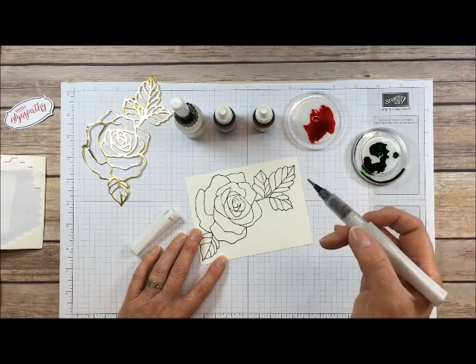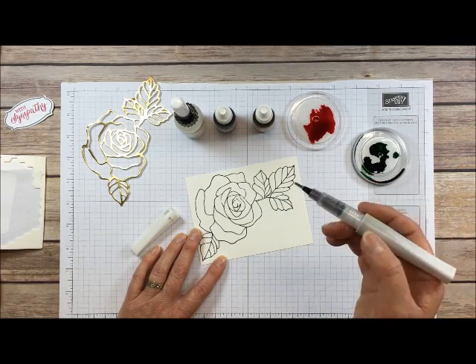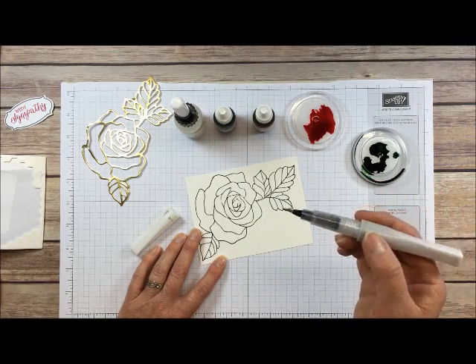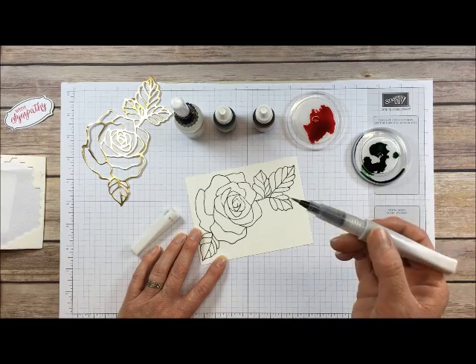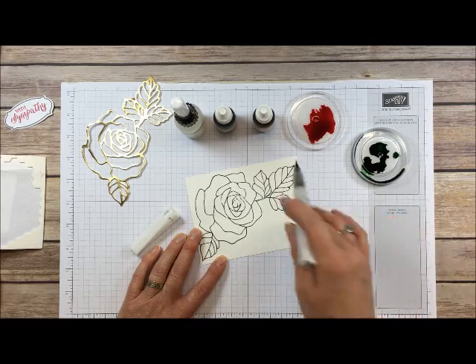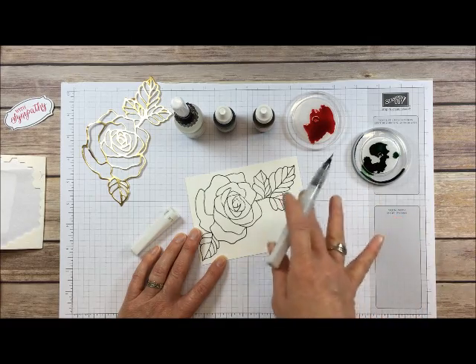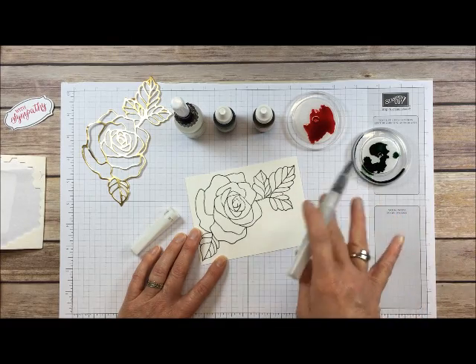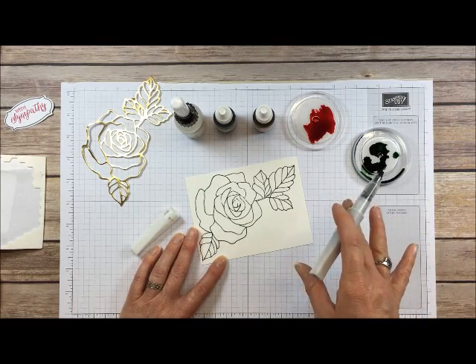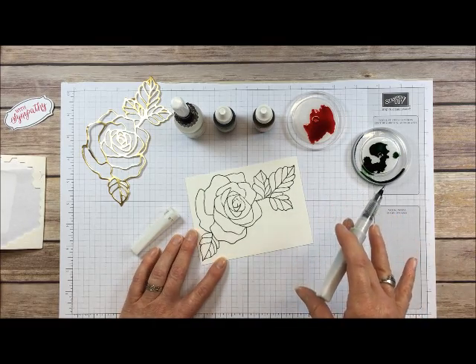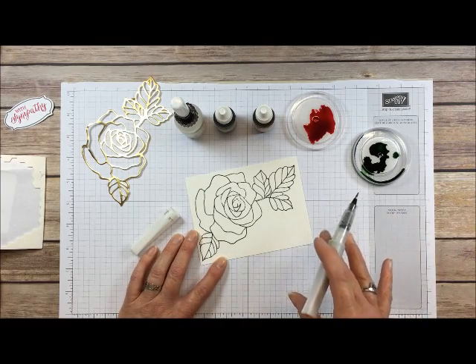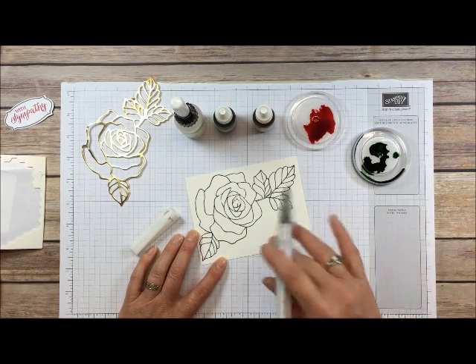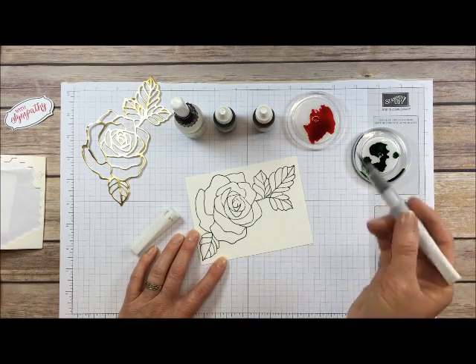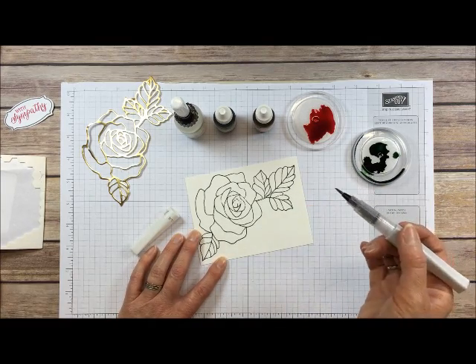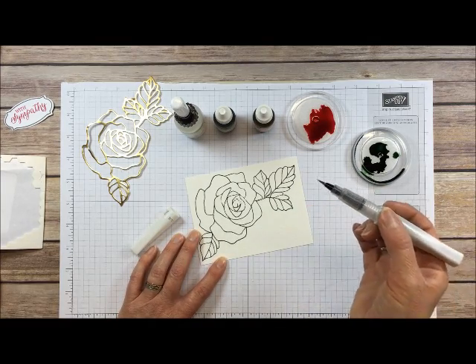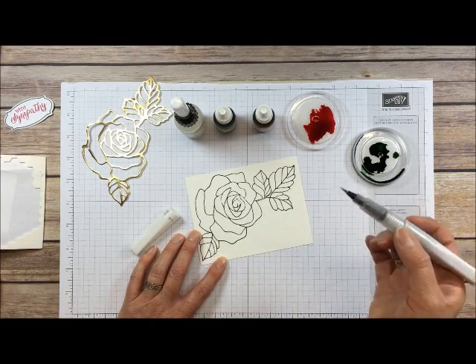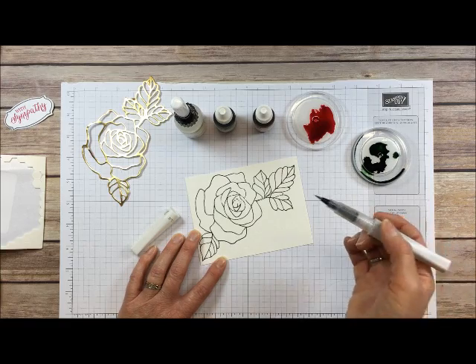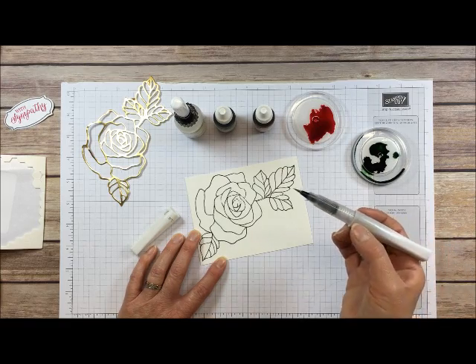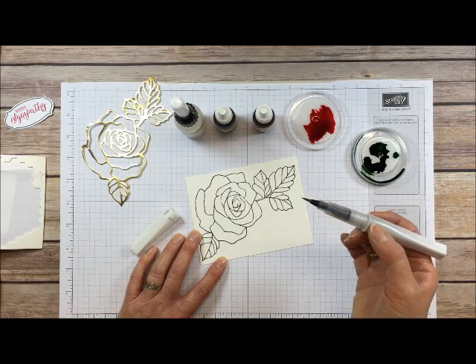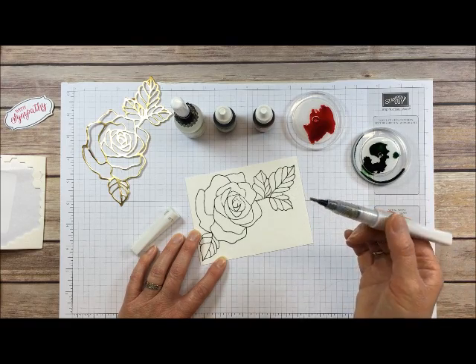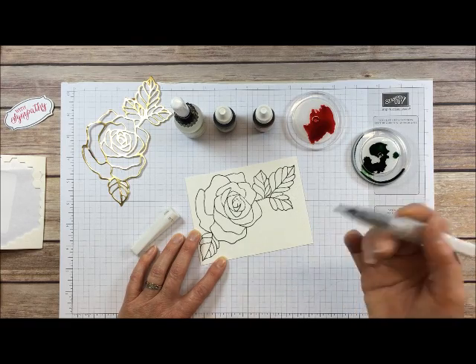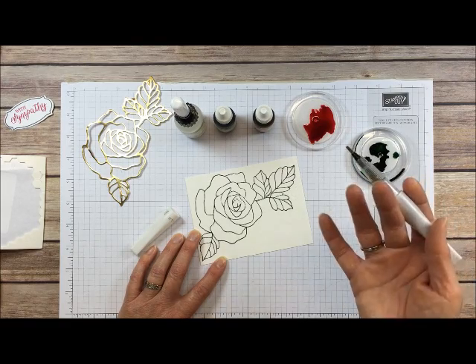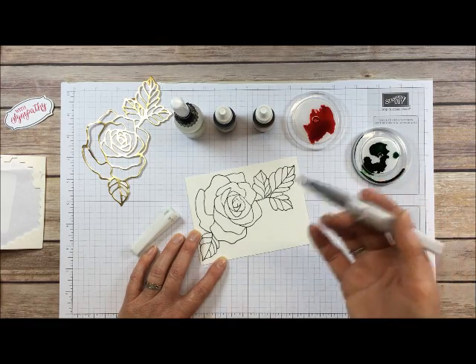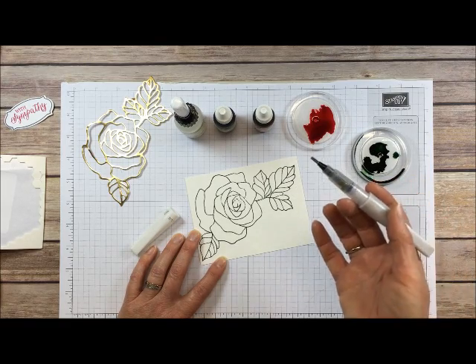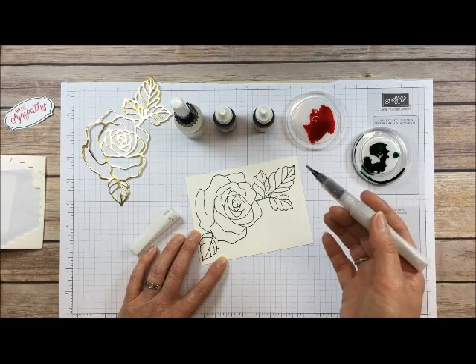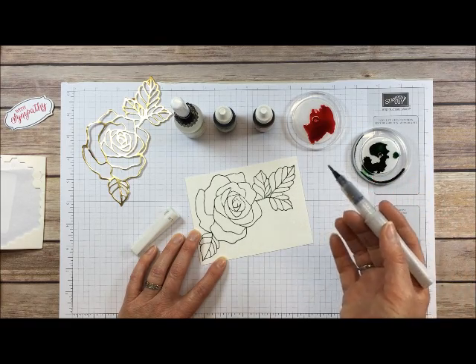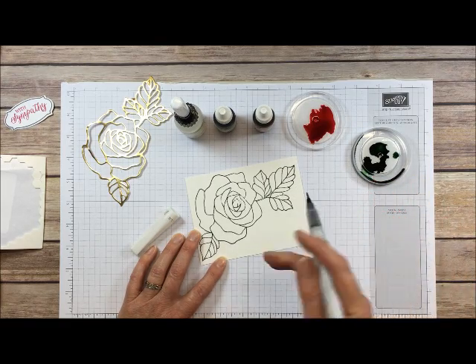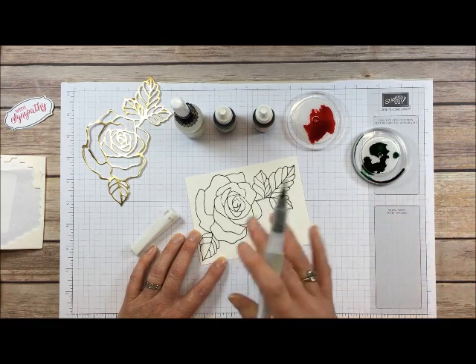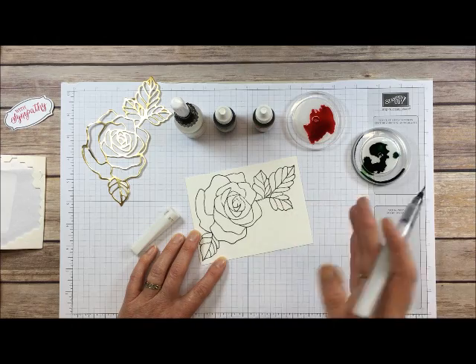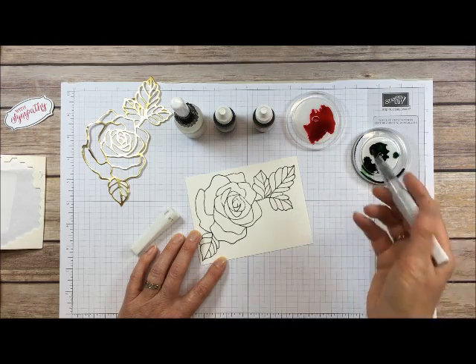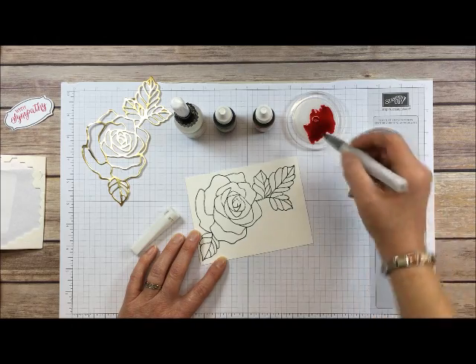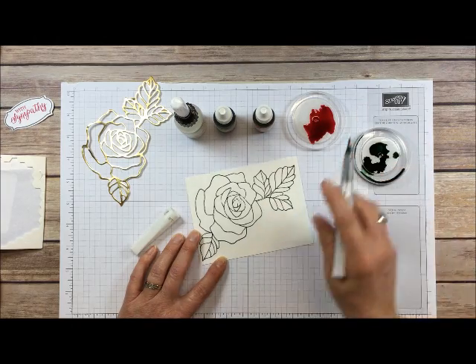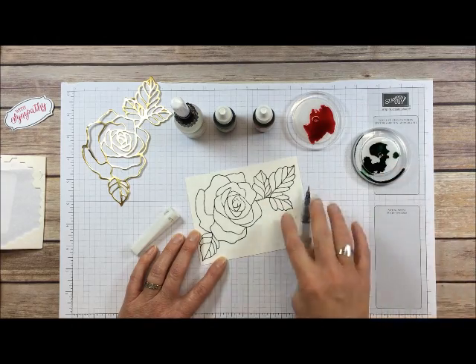Keep that in mind — you don't have to watercolor at all with it. It's just a technique. Also, designer paper is a great thing to add Wink of Stella to, to make it even more beautiful.